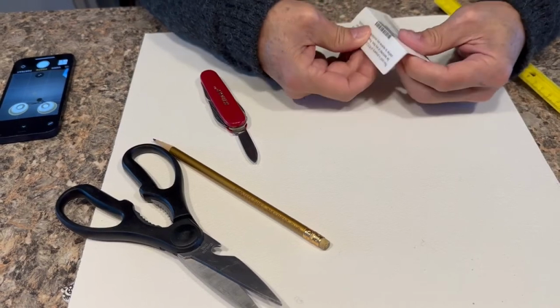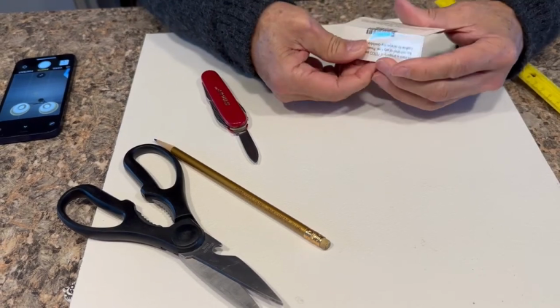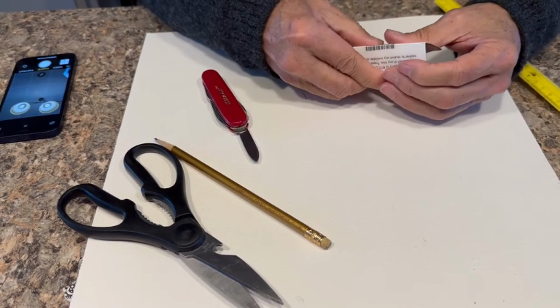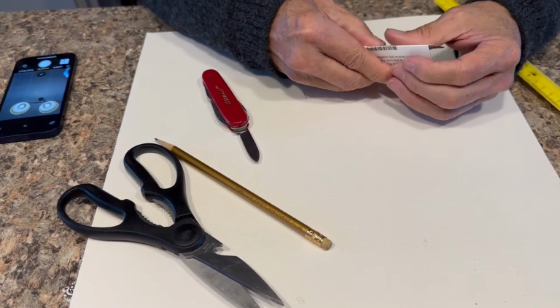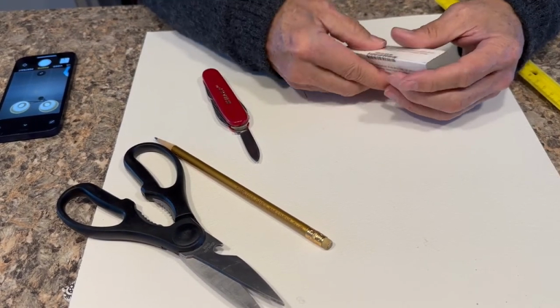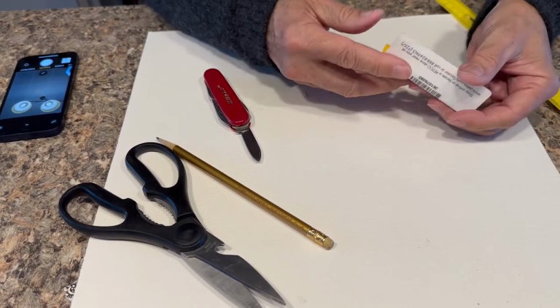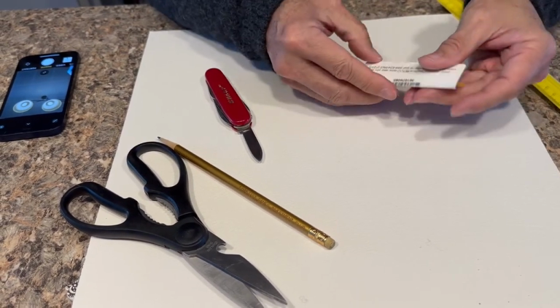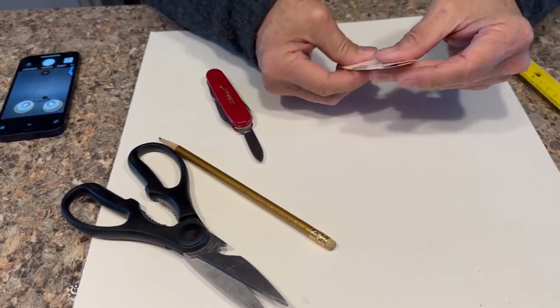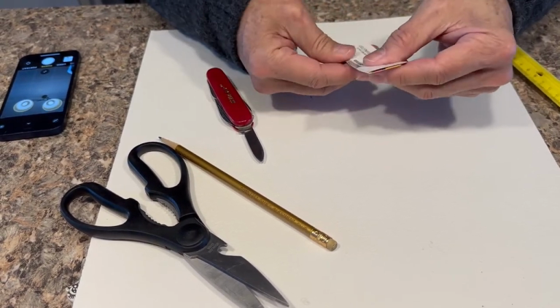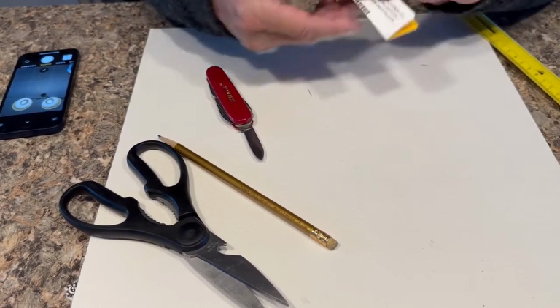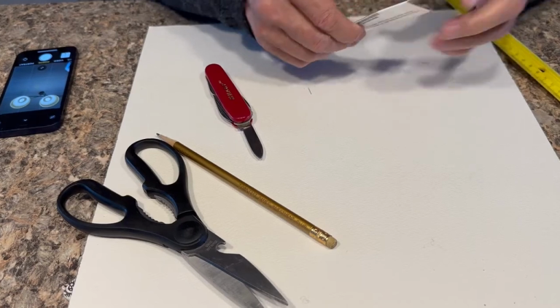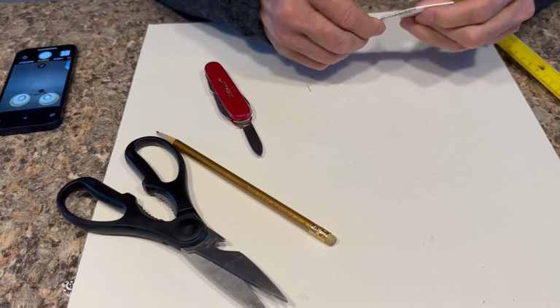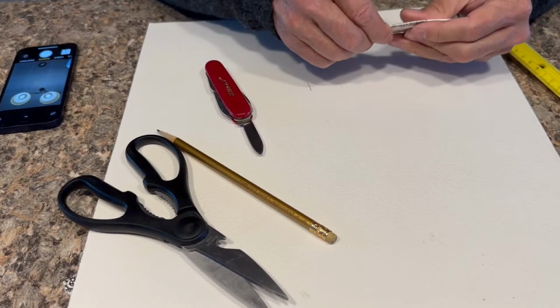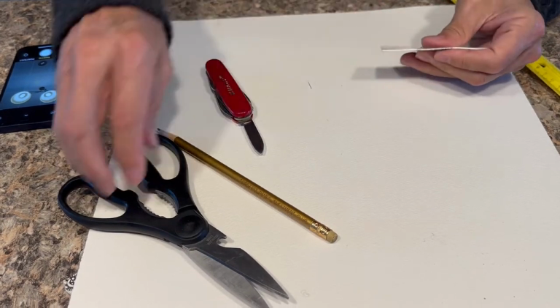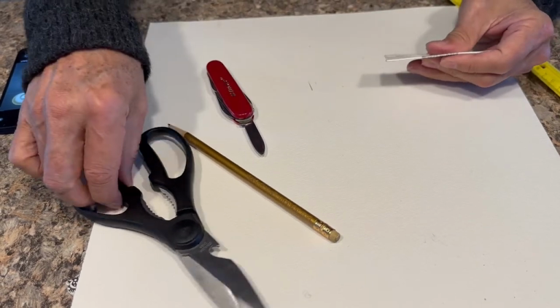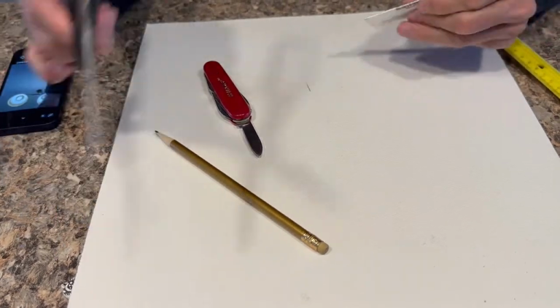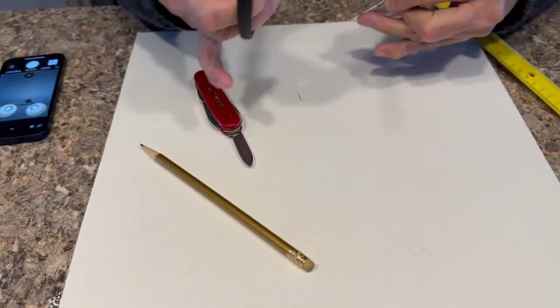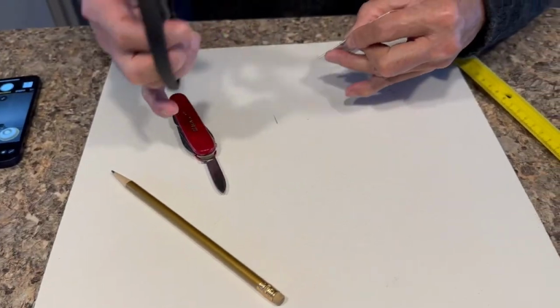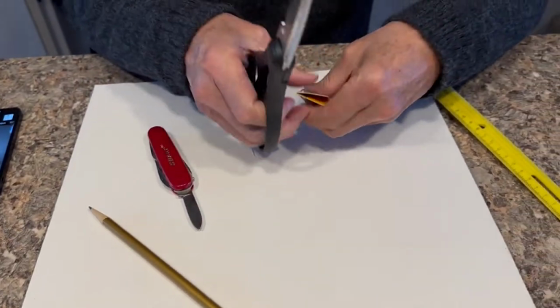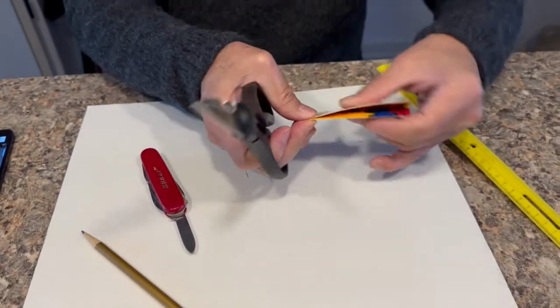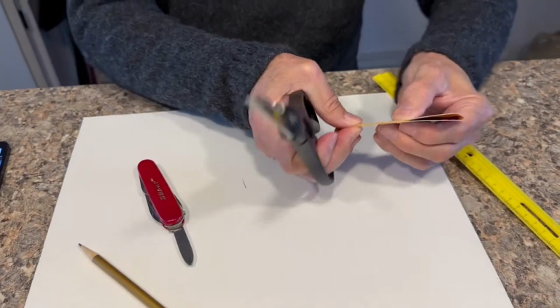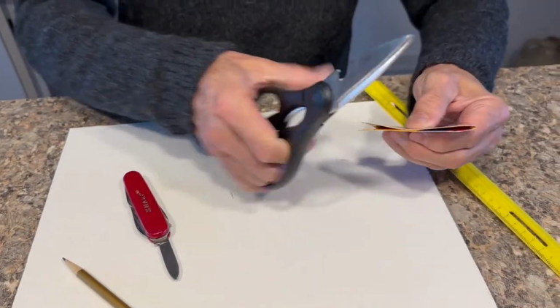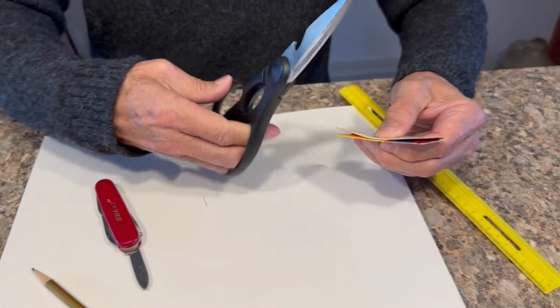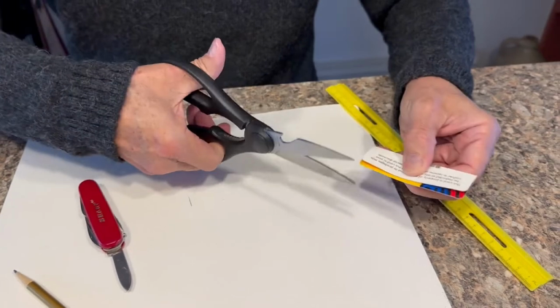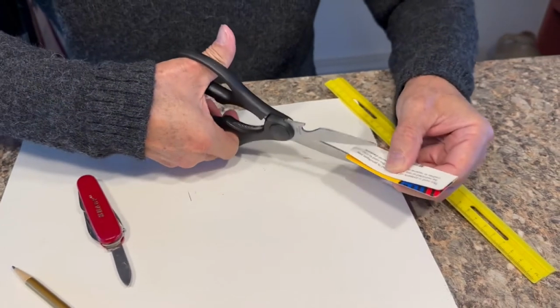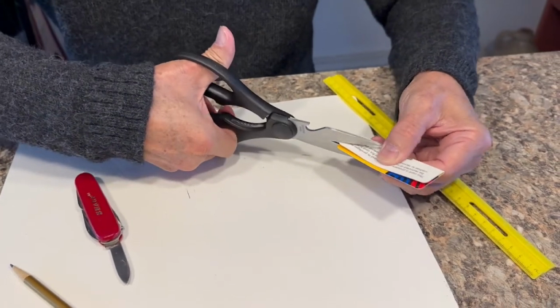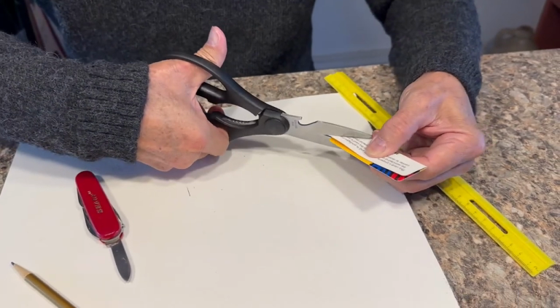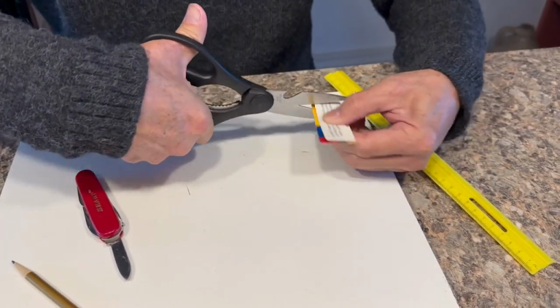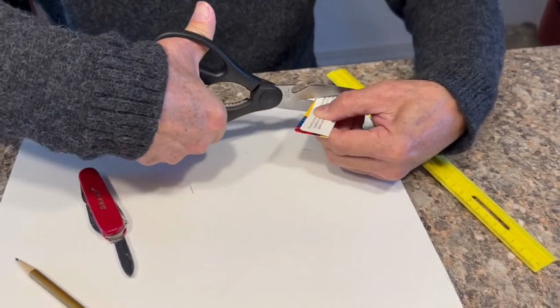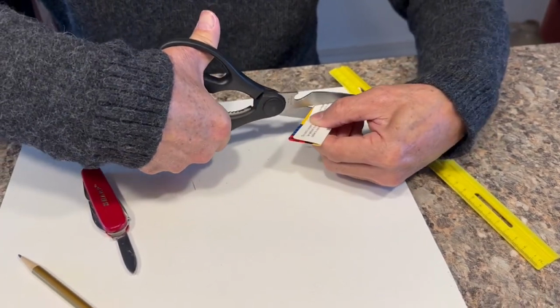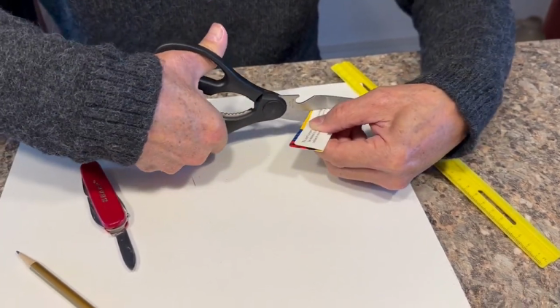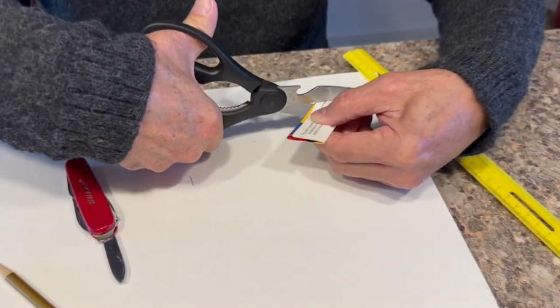We didn't cut all the way through, and then what we'll do is cut the base at a slight angle.